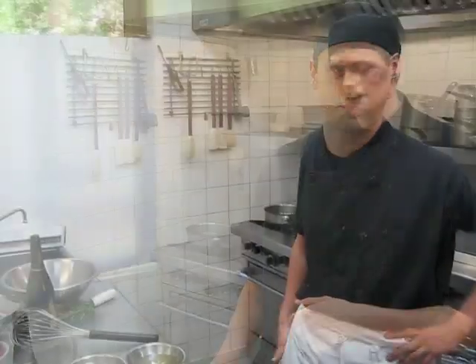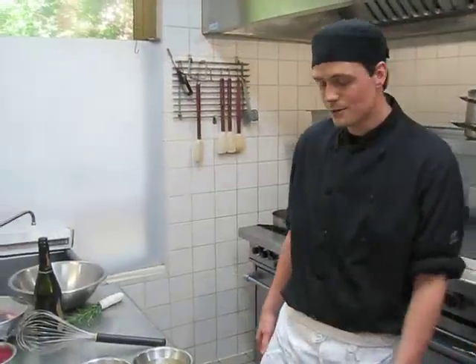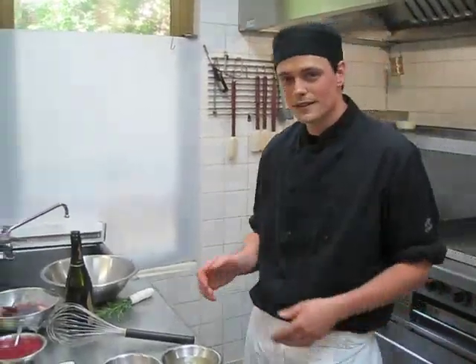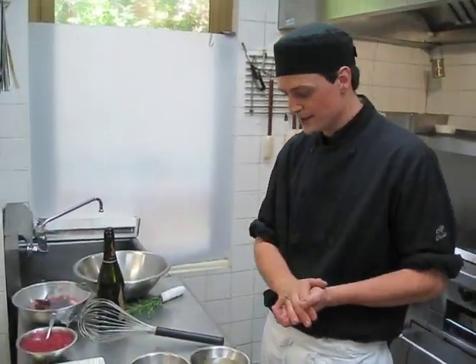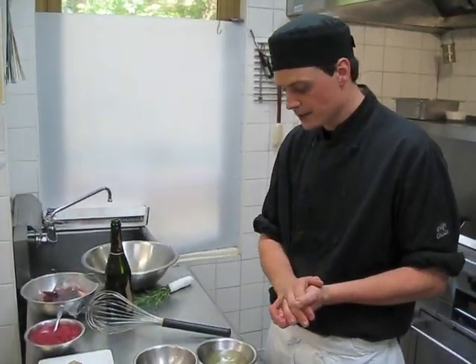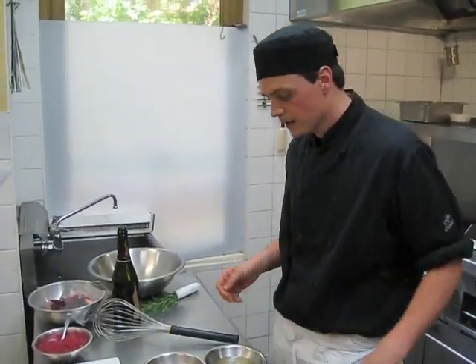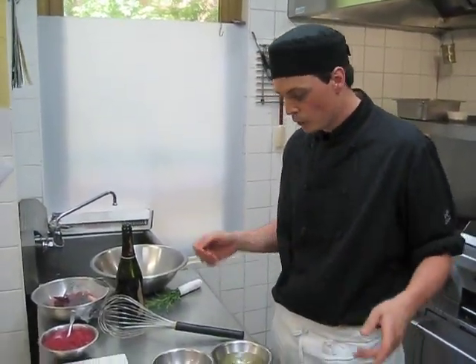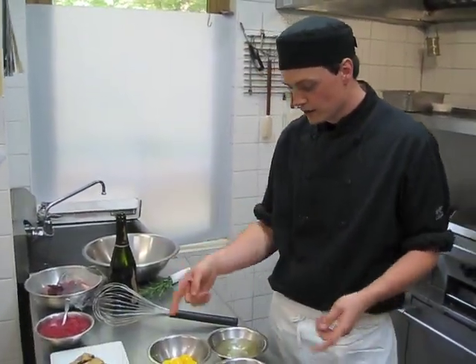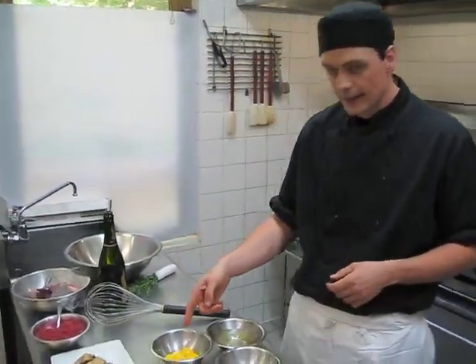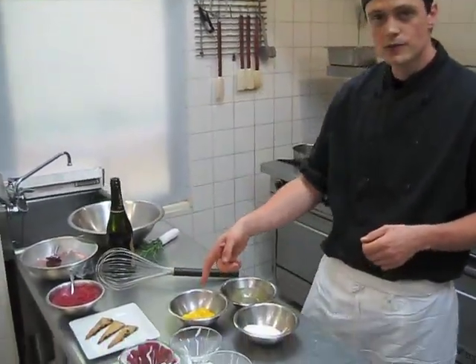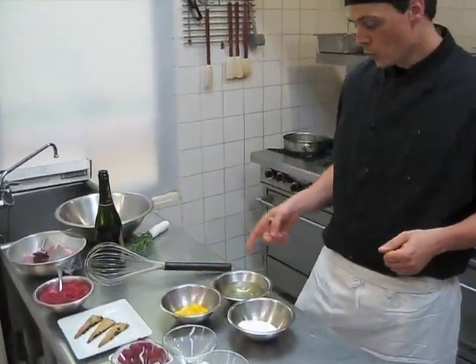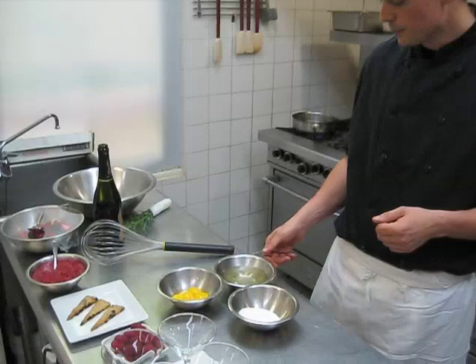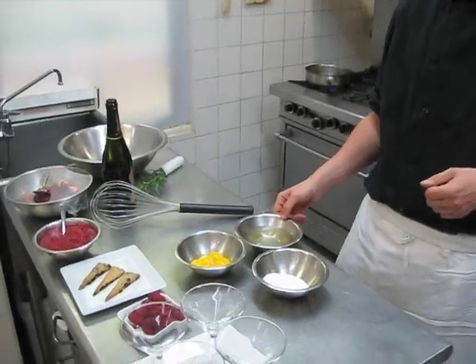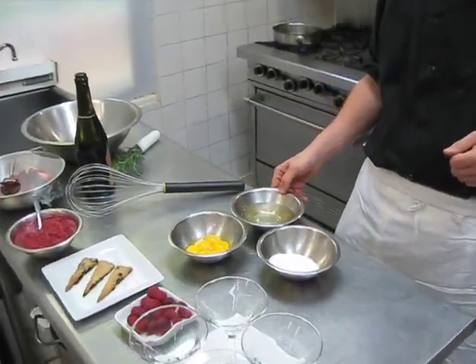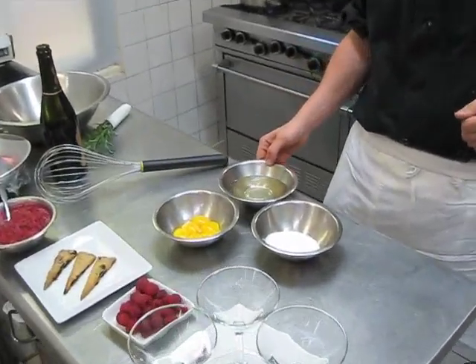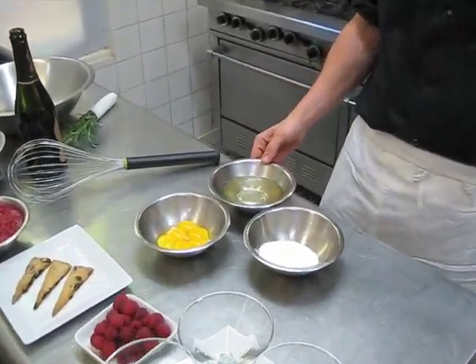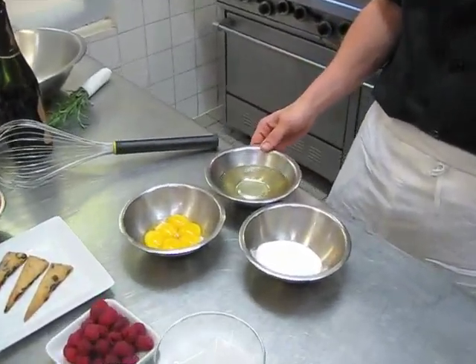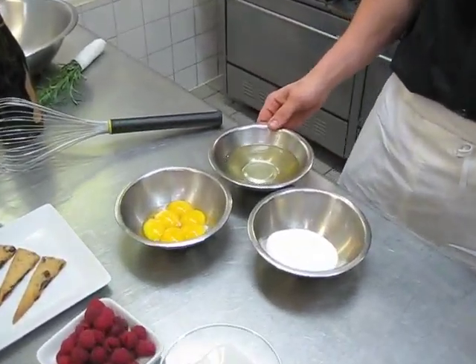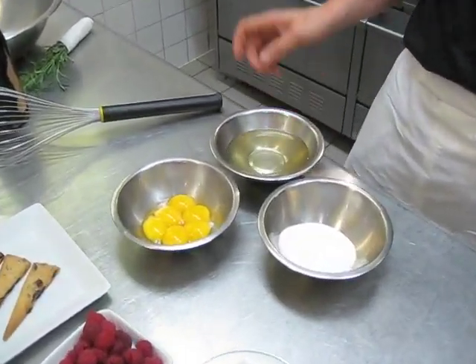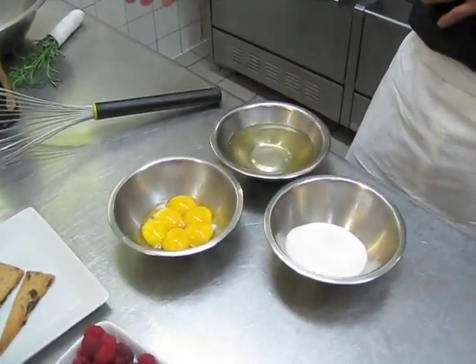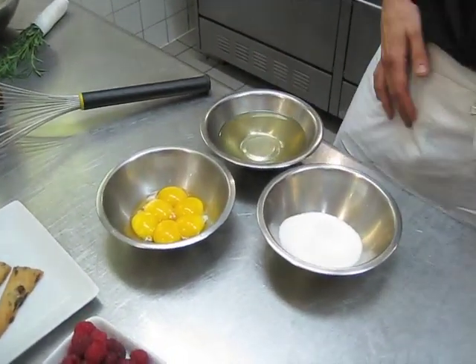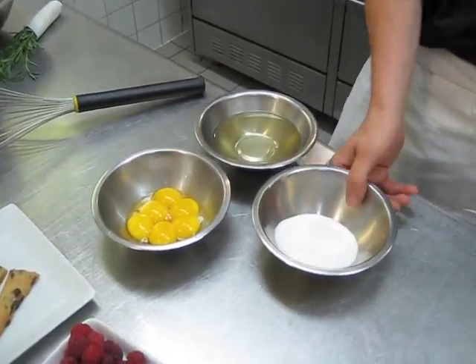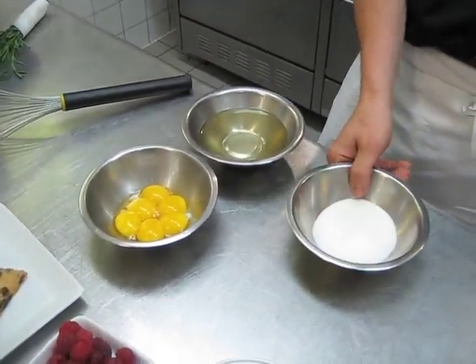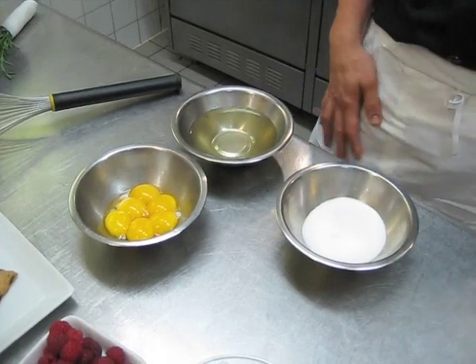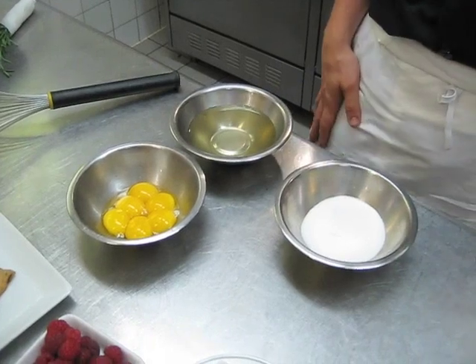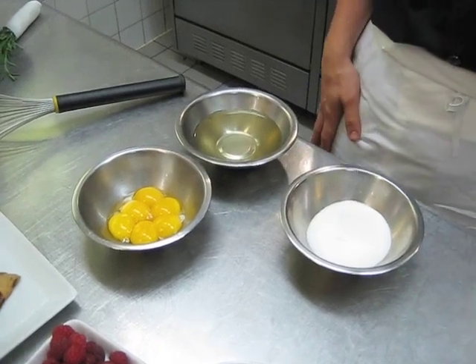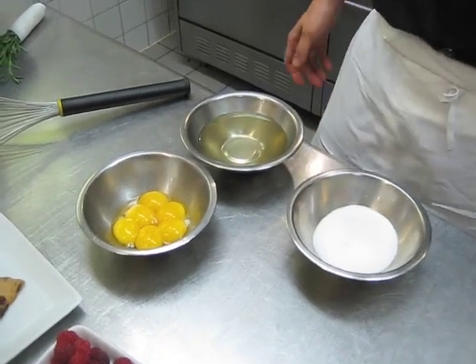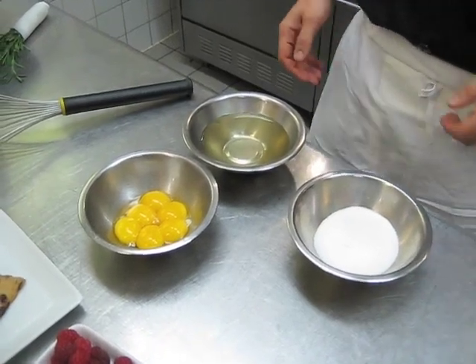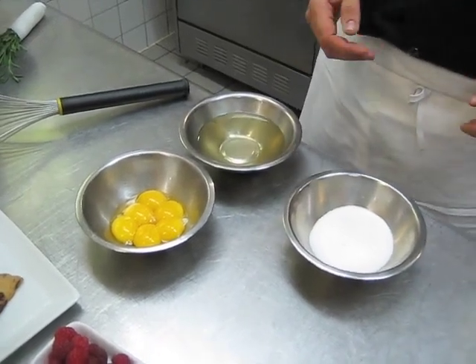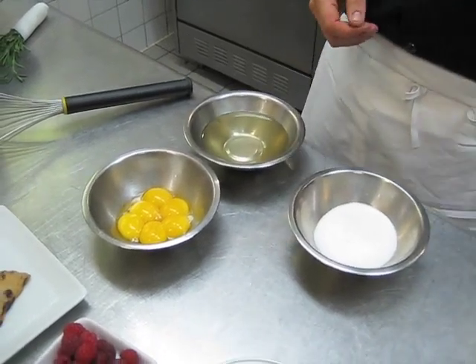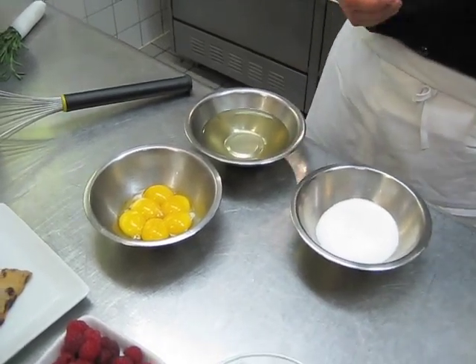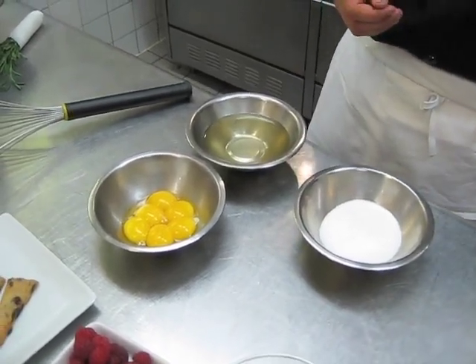Okay, this is how you do the sabayon sauce. What we have here is six egg yolks, one cup of prosecco which has been infused with lavender overnight in the fridge — we've removed the lavender — and a third of a cup of sugar. The prosecco is just basically a sparkling white wine.